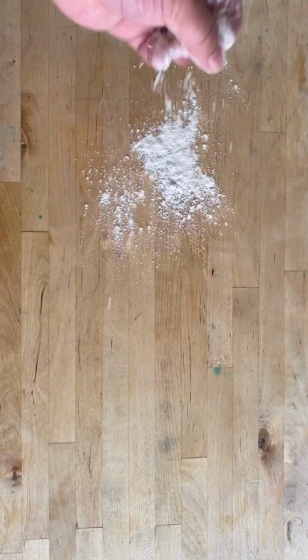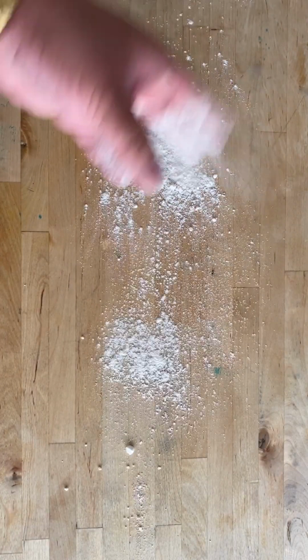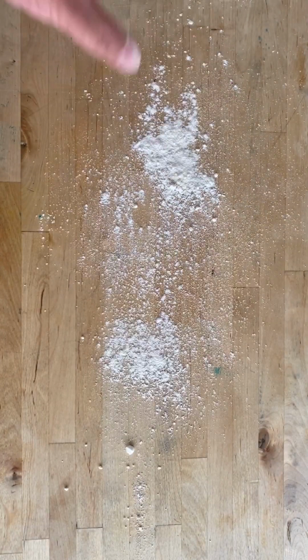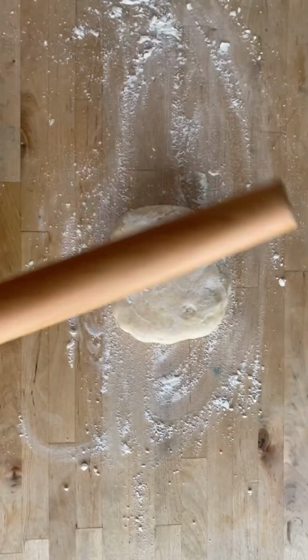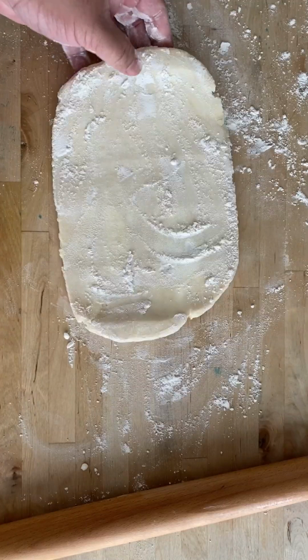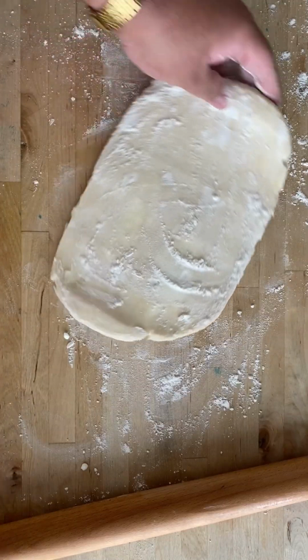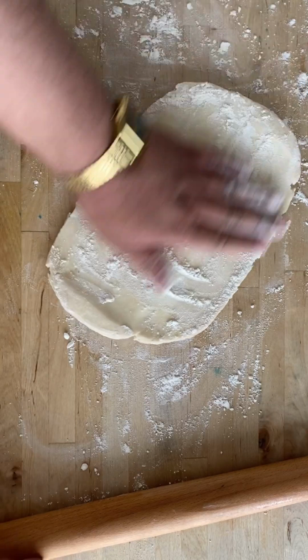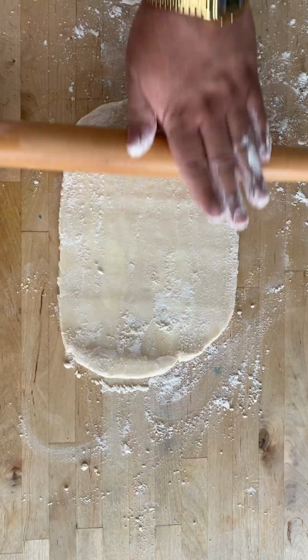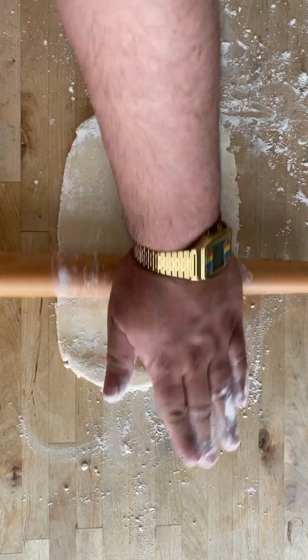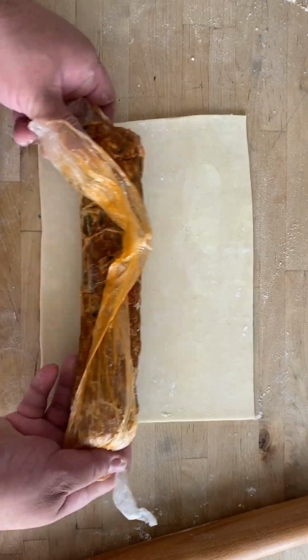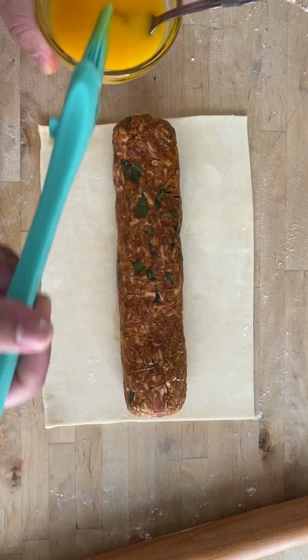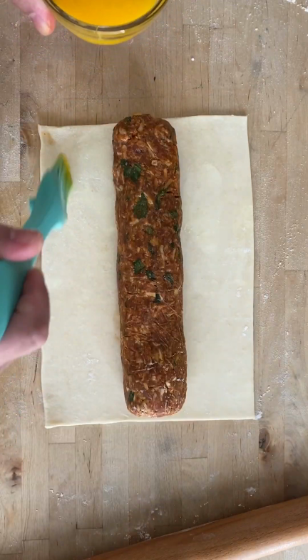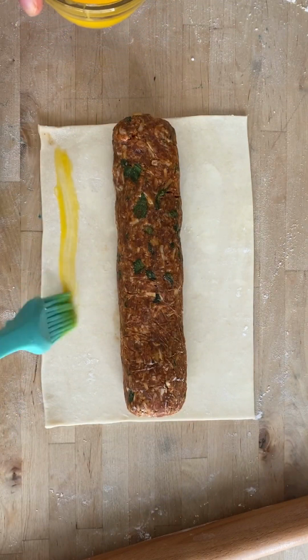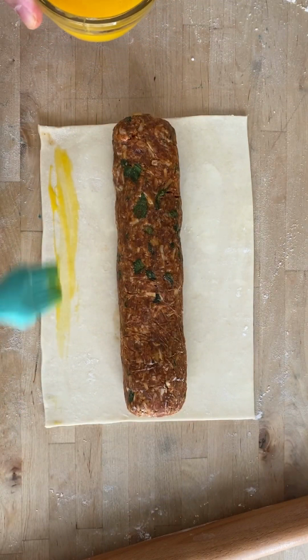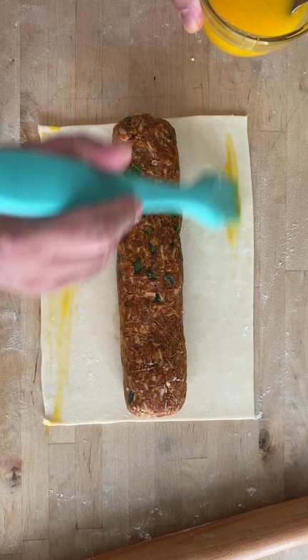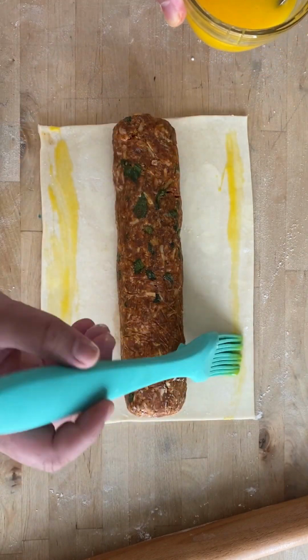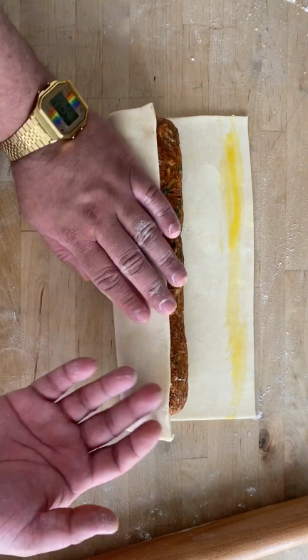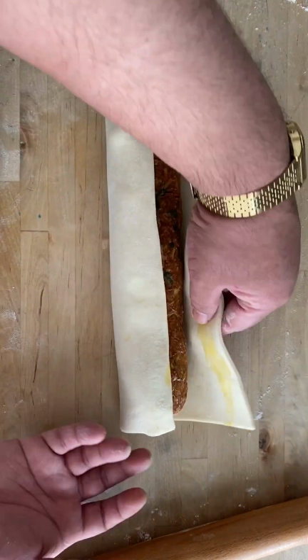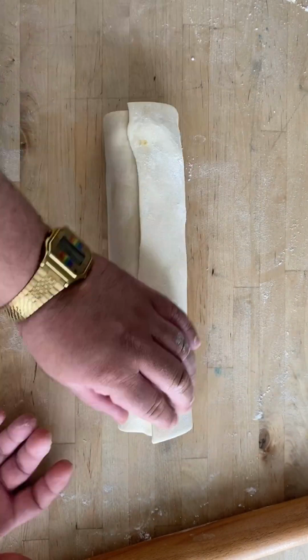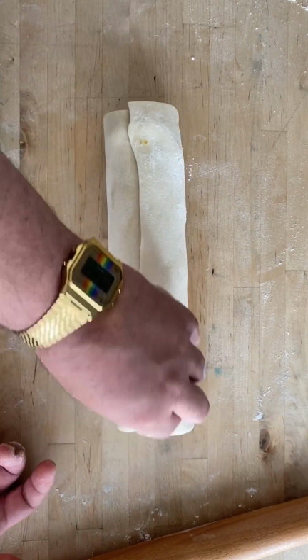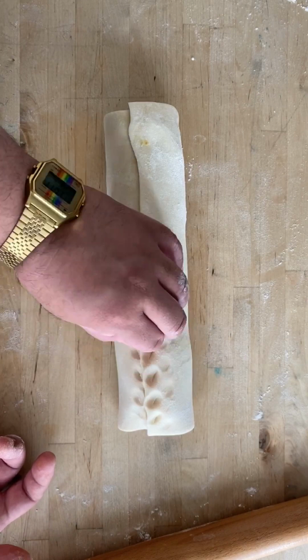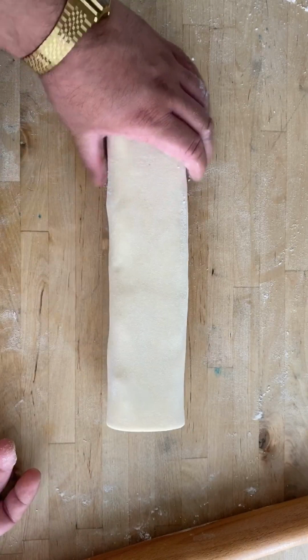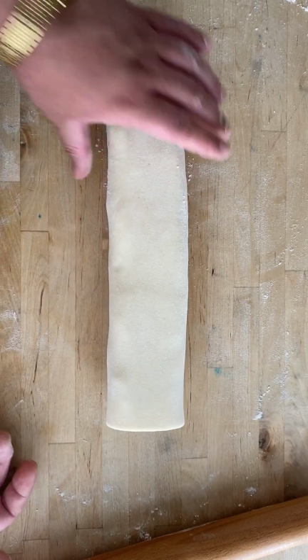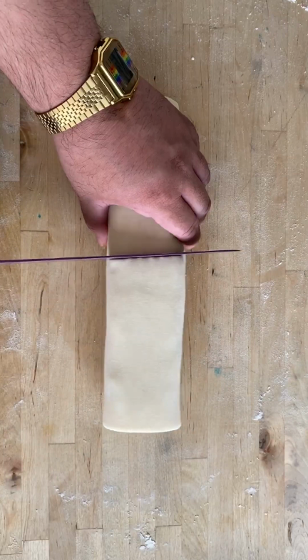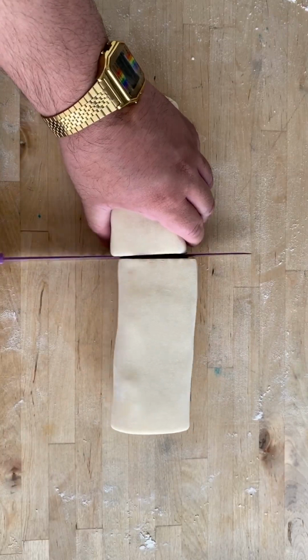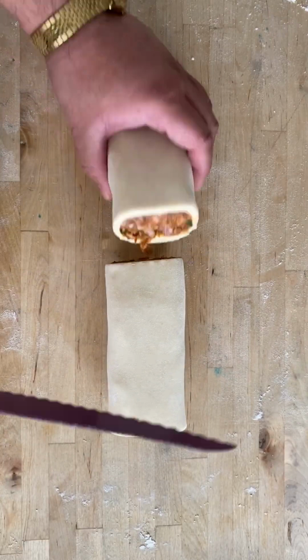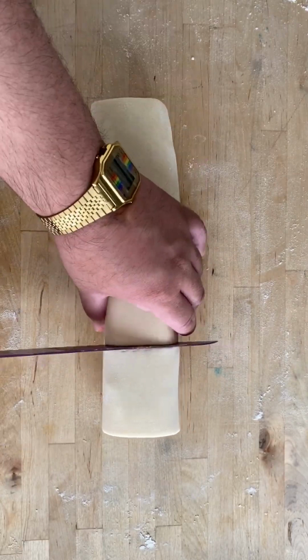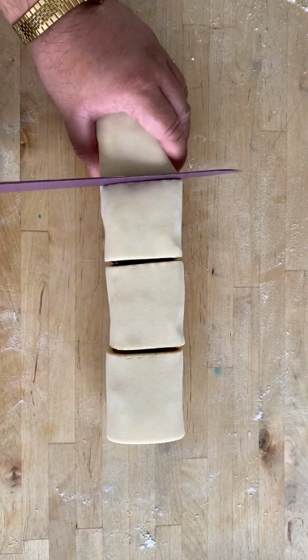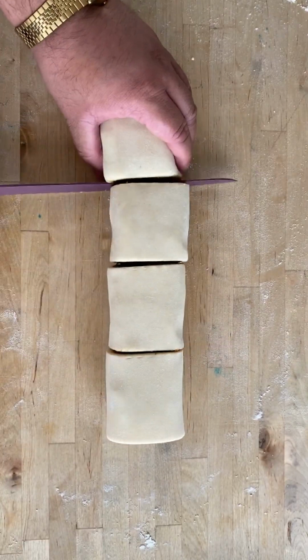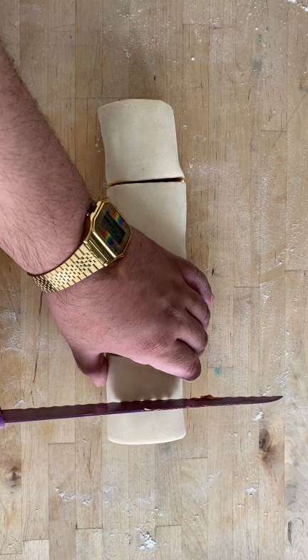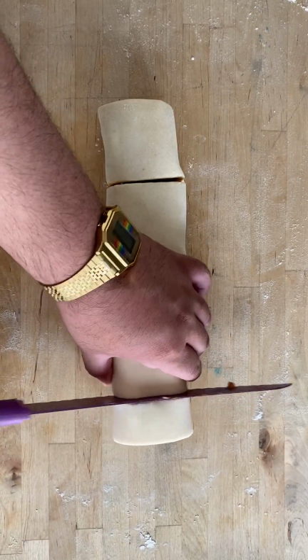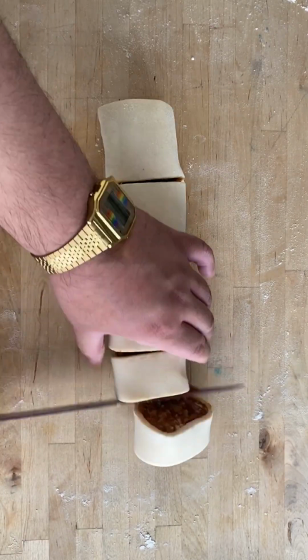Roll the pastry dough into the size of your meat log. Brush the top and bottom with egg wash and fold the flaps, pinching the dough to close the seams. With a serrated knife, divide your dough, egg wash it, and sprinkle sesame seeds on top.